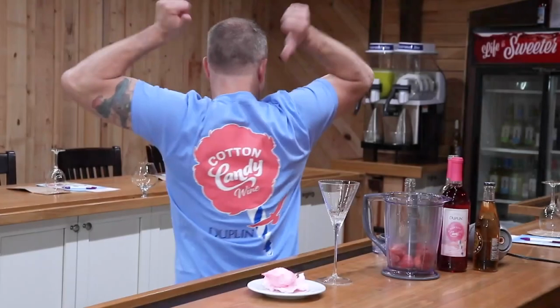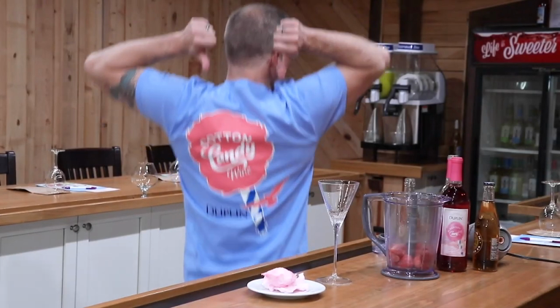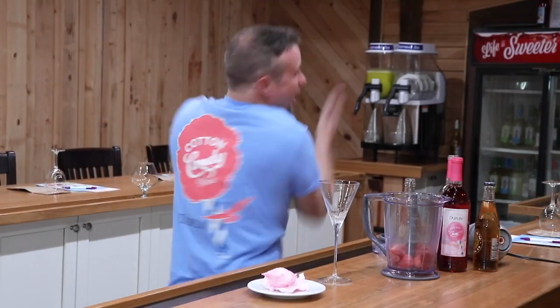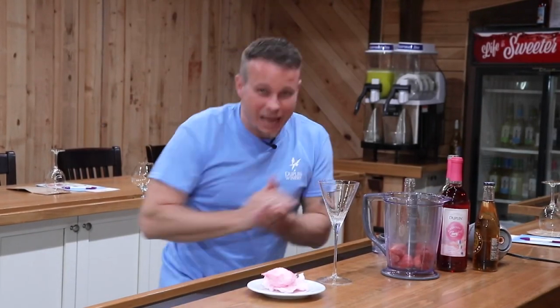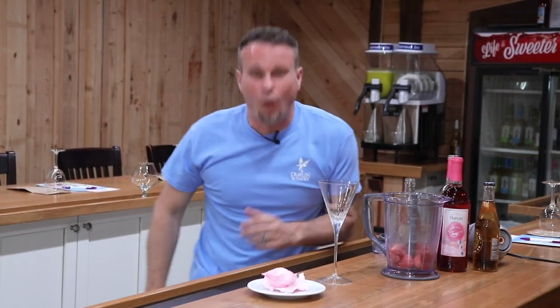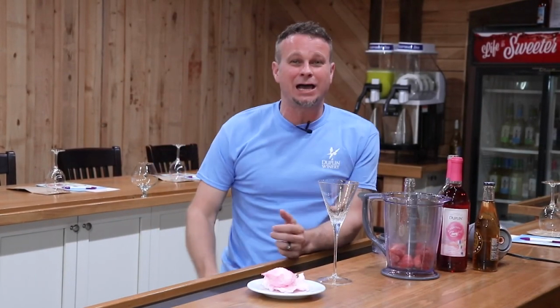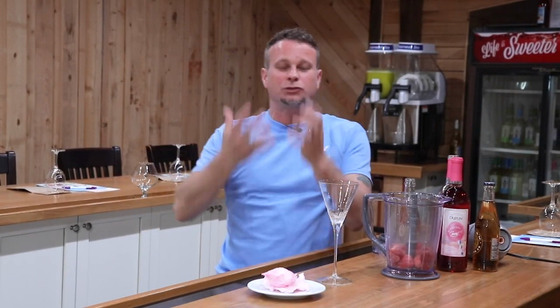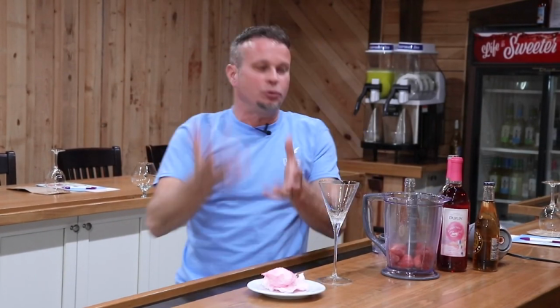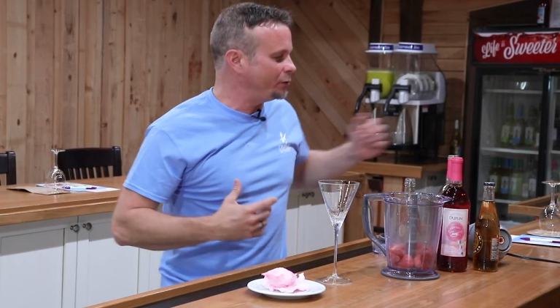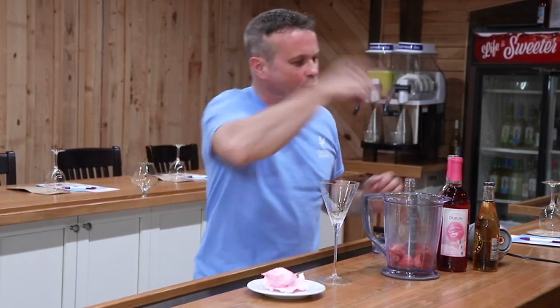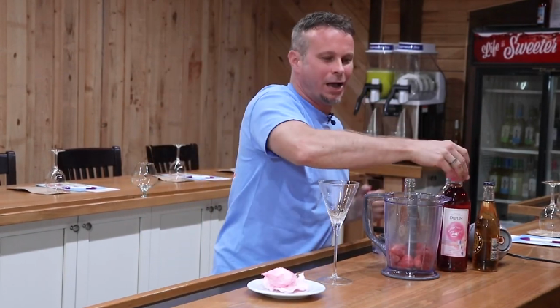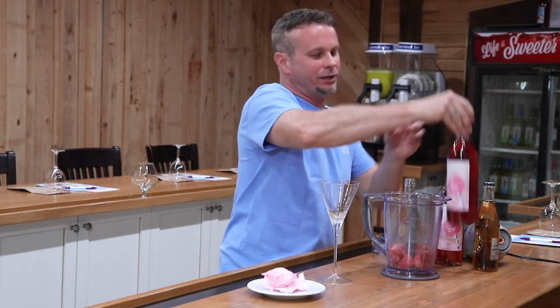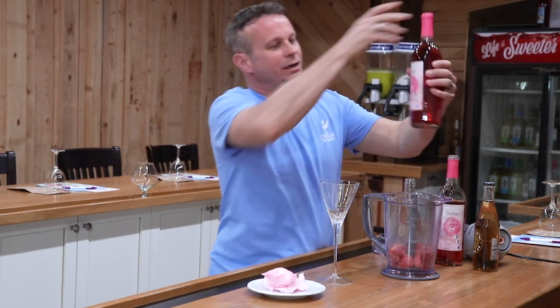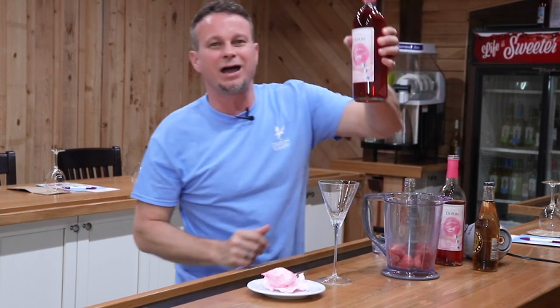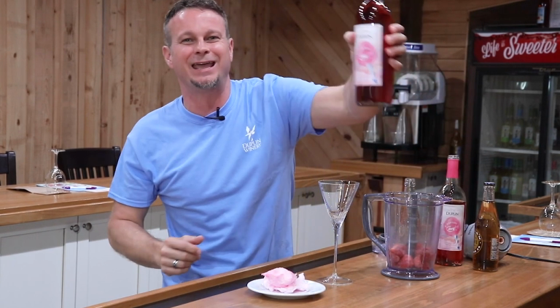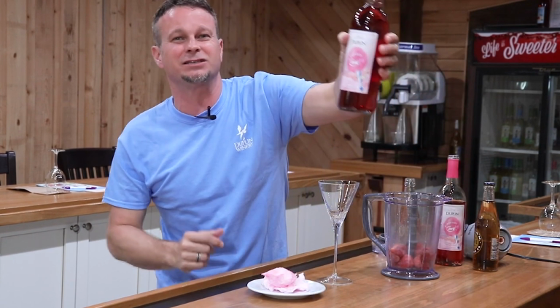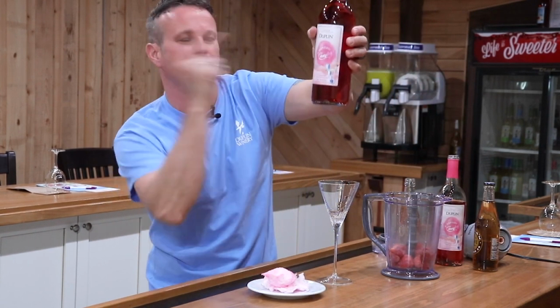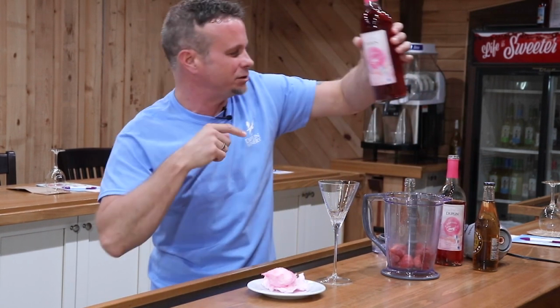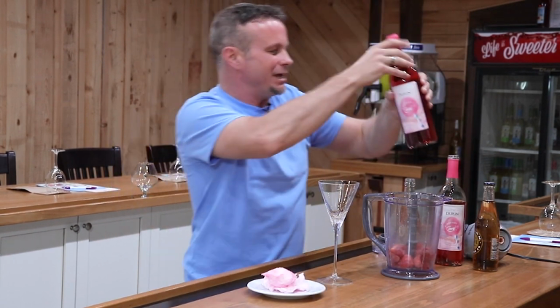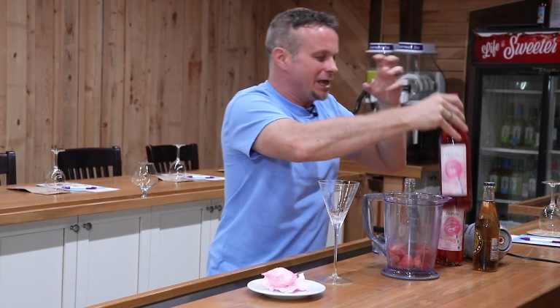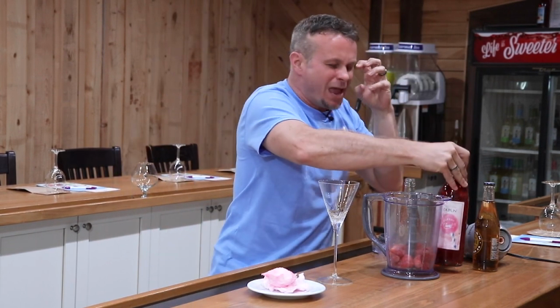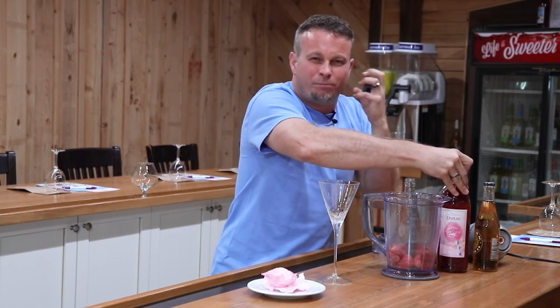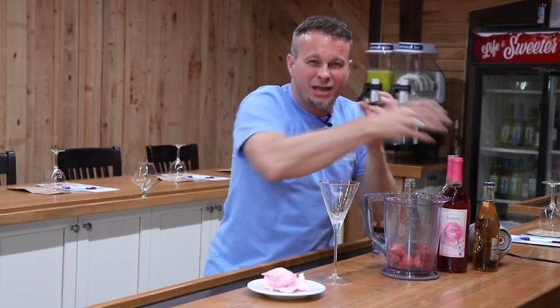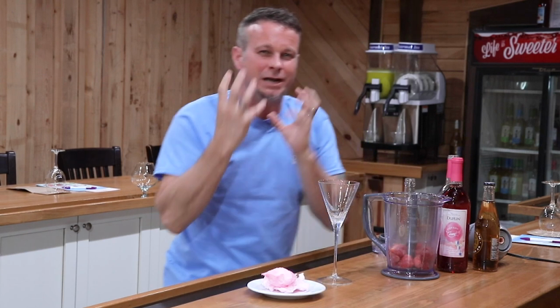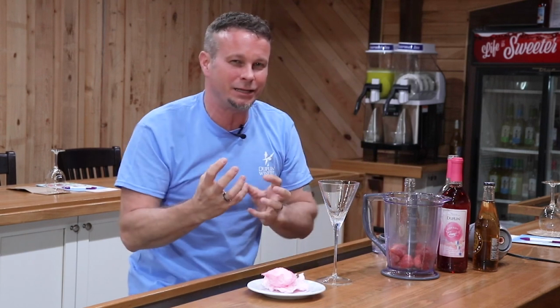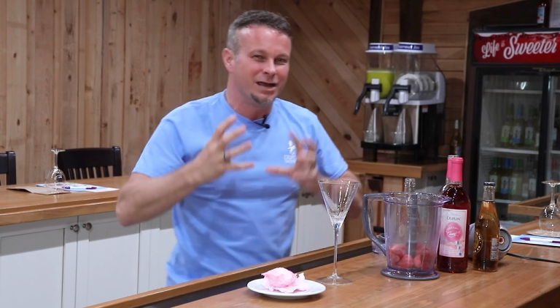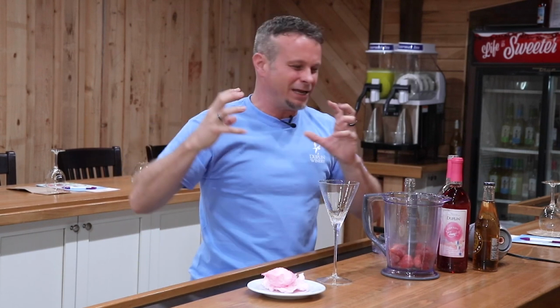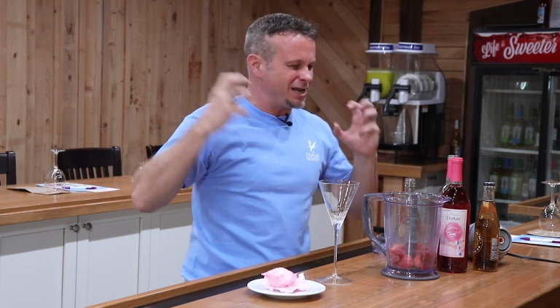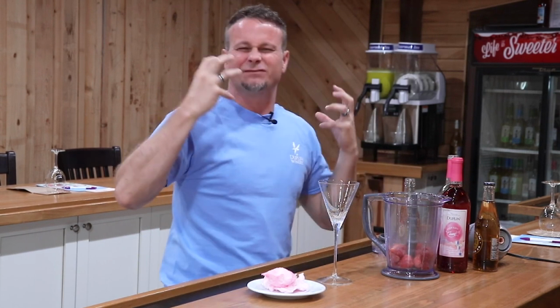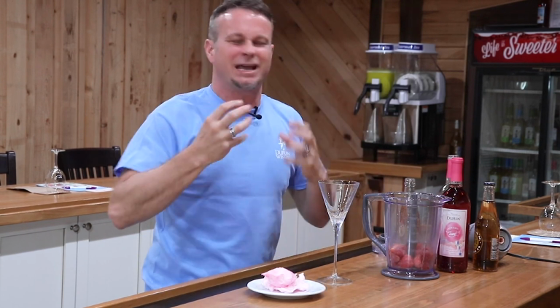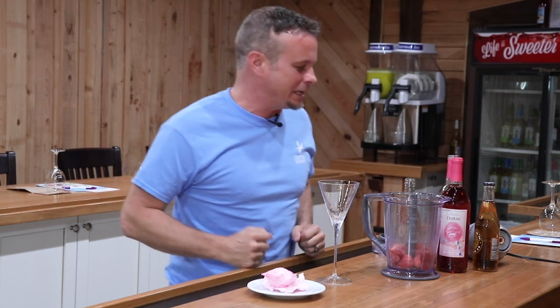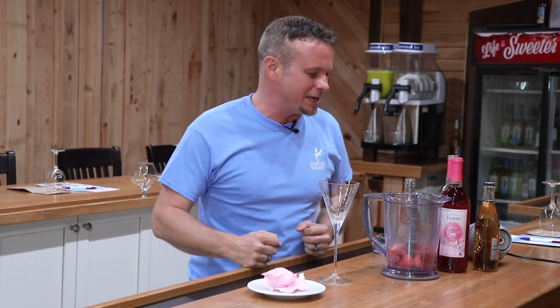Hey guys, it's cotton candy wine time! That's right, Dupin Winer, we got a brand new wine out there. It's called Cotton Candy. This stuff is awesome. It's got hints of berry, hints of vanilla in there.